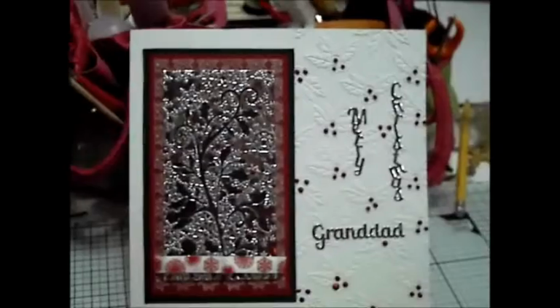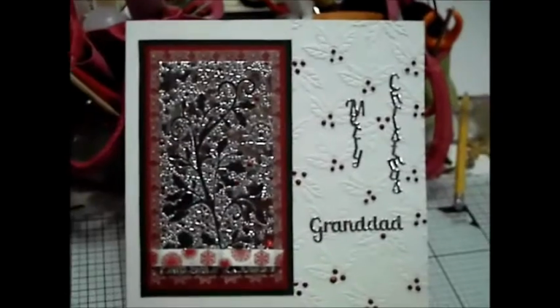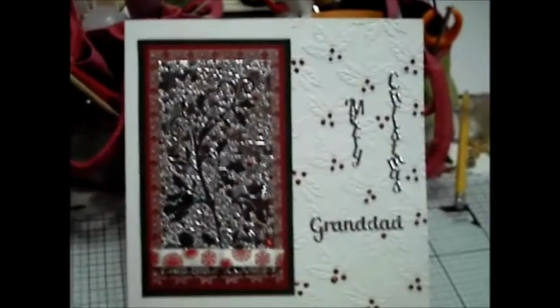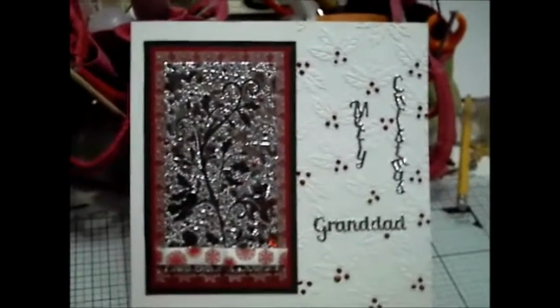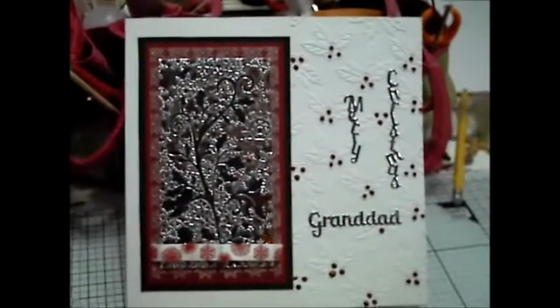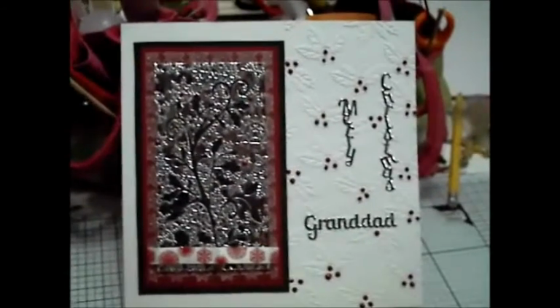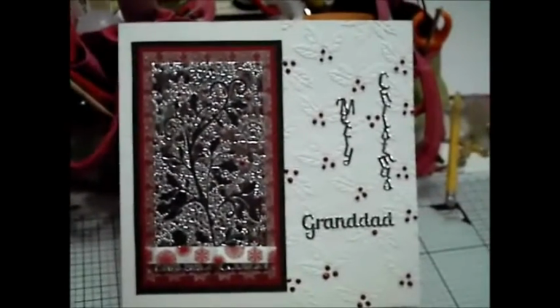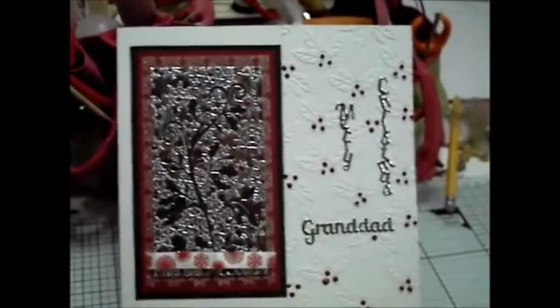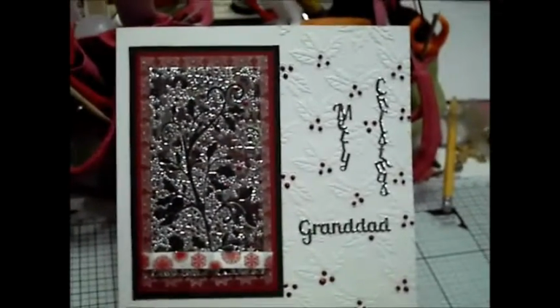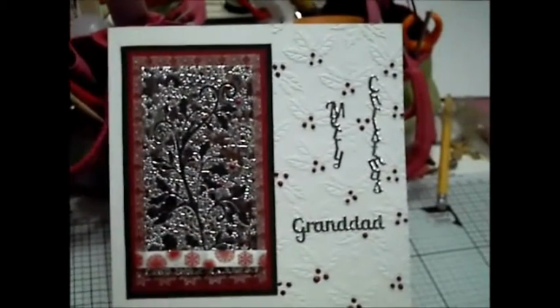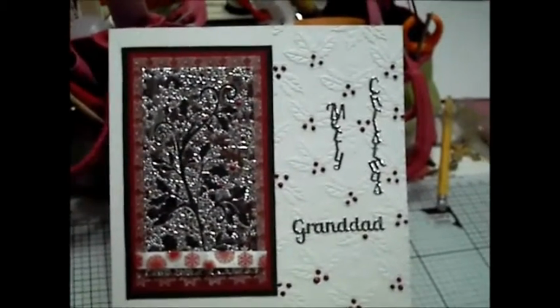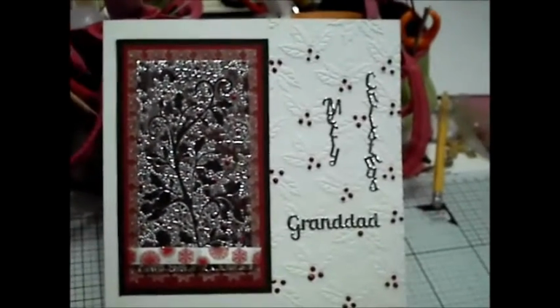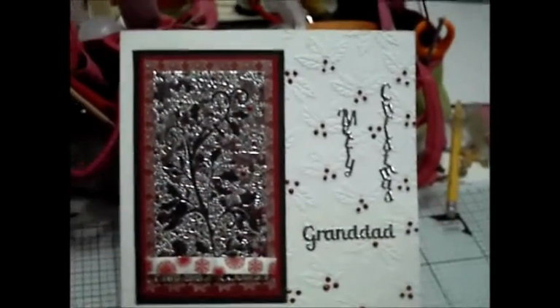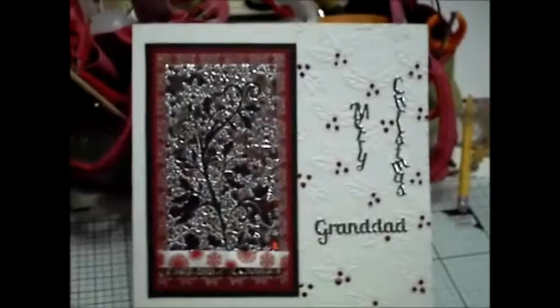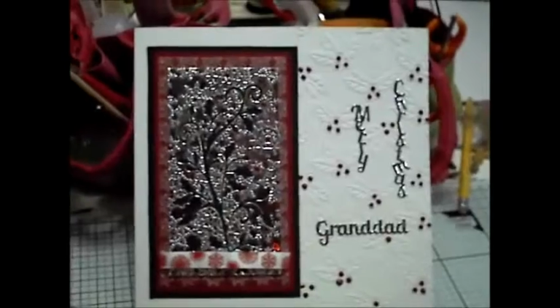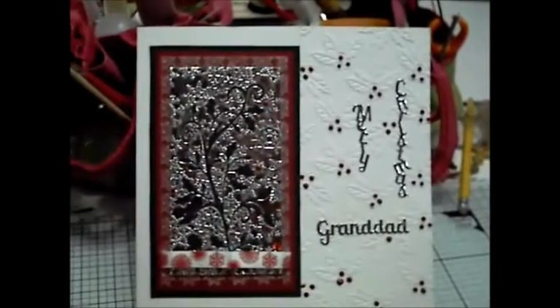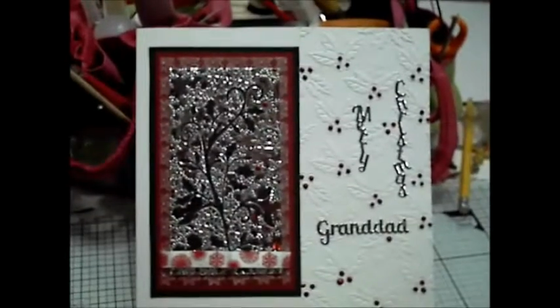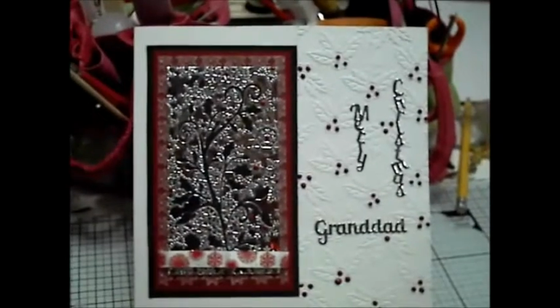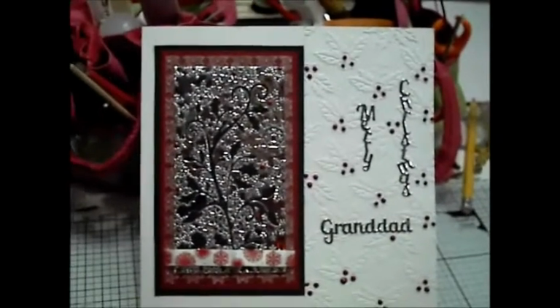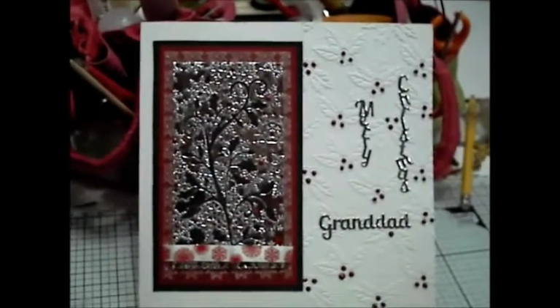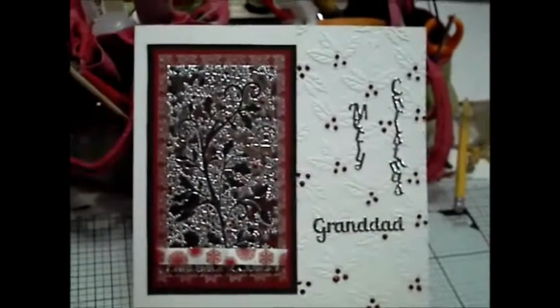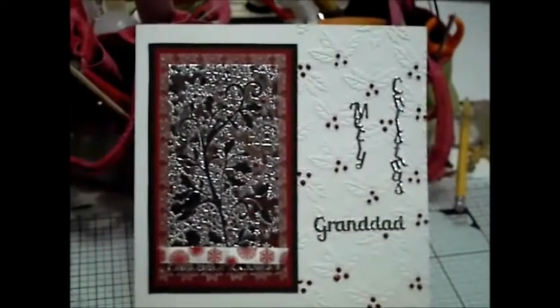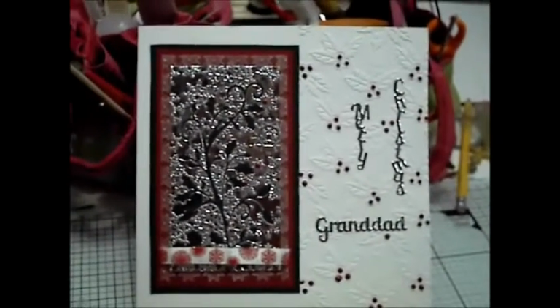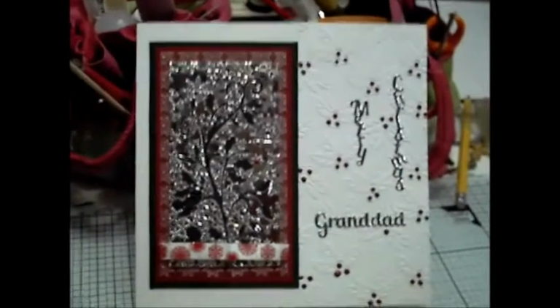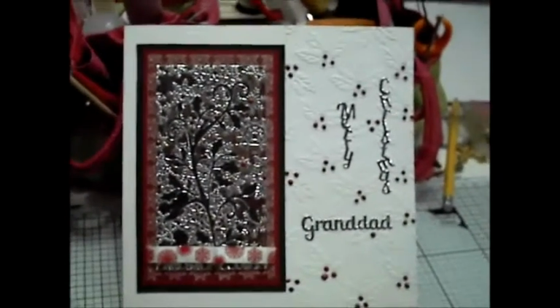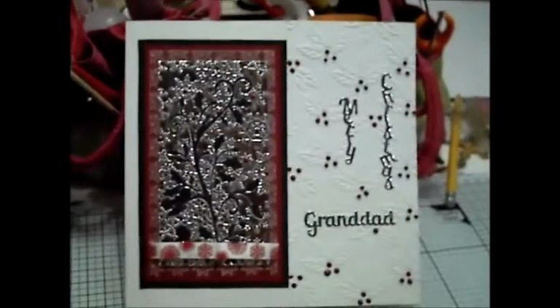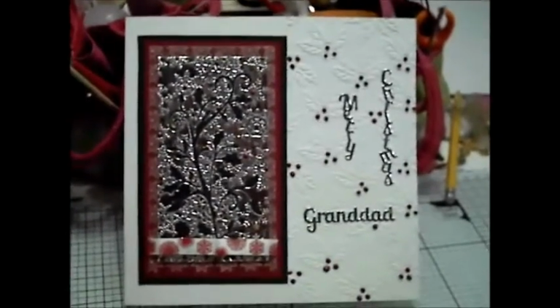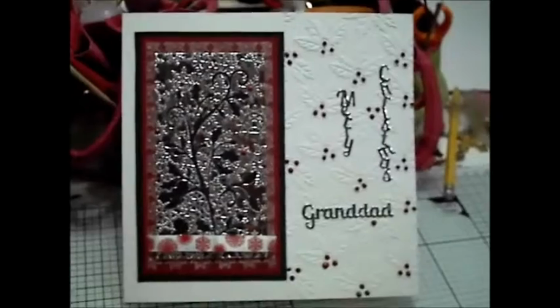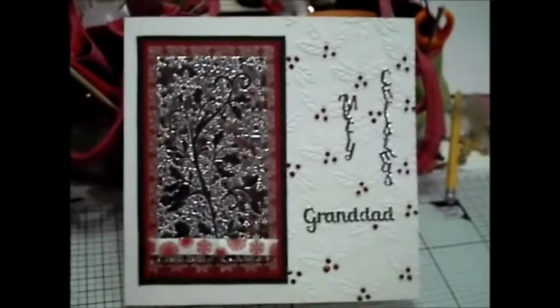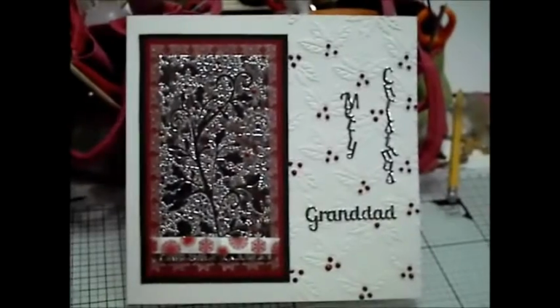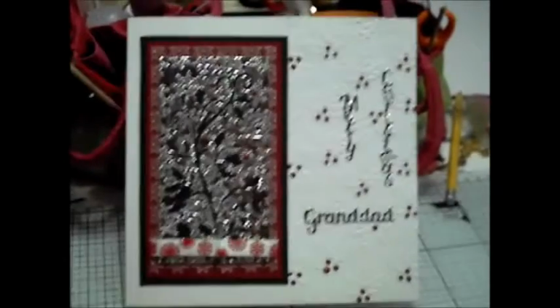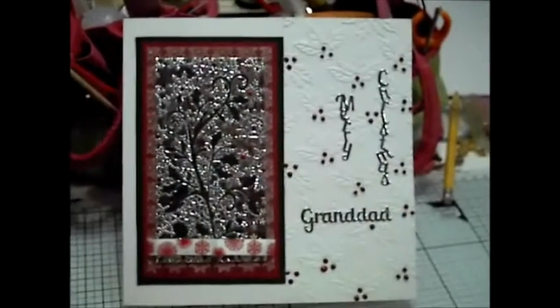I have two of them. They're both A4, so I couldn't tell you which size it was. I sanded the snowflakes back and added the little red berries to the centre of the snowflakes.